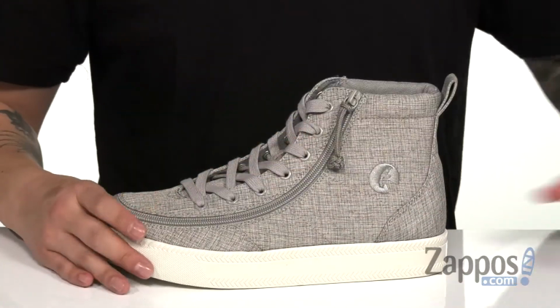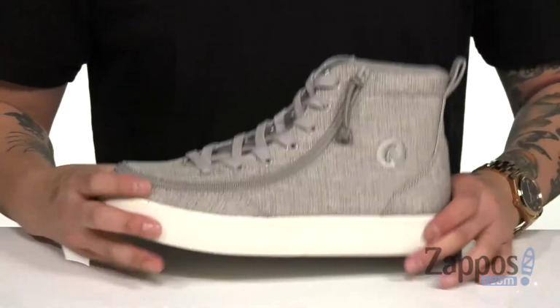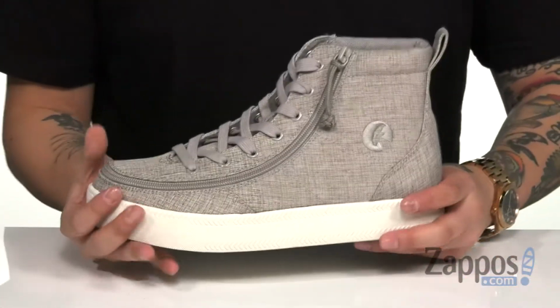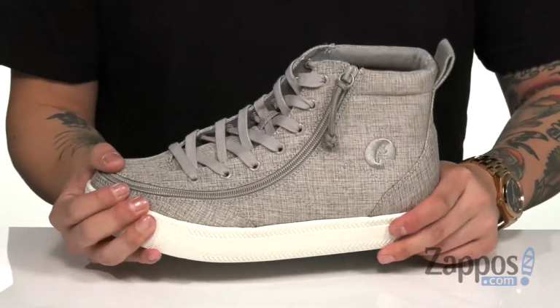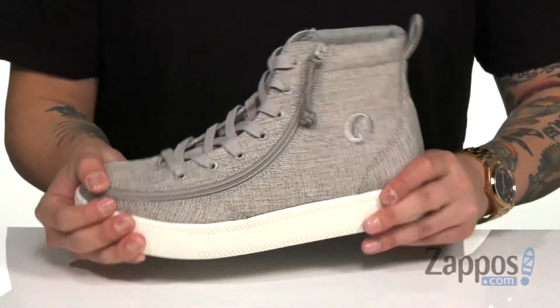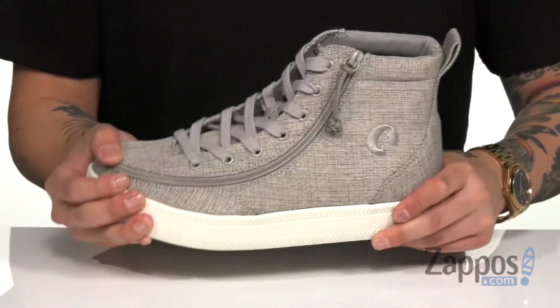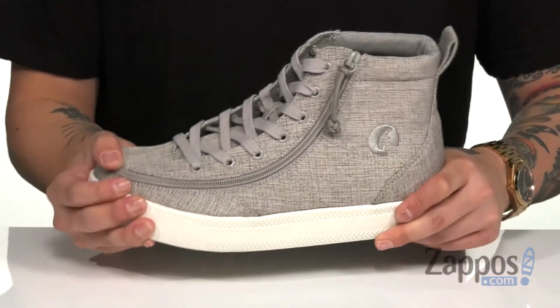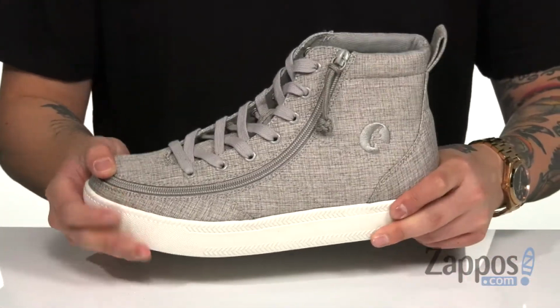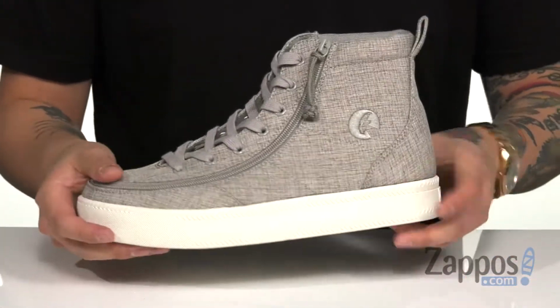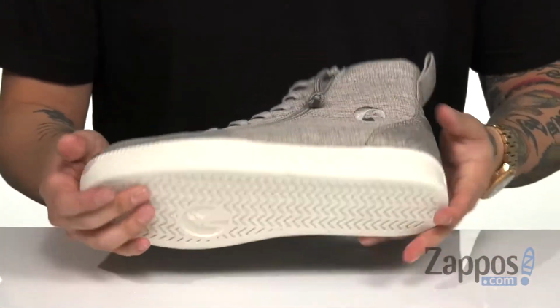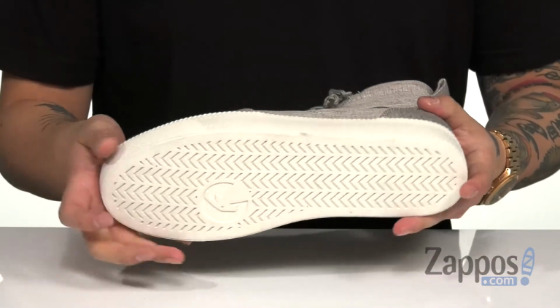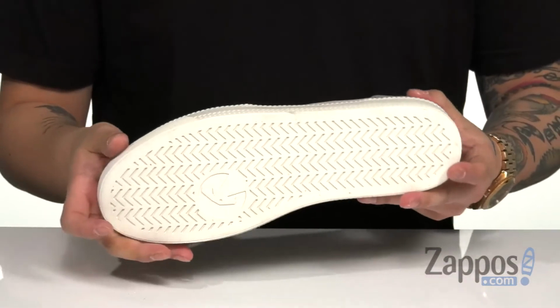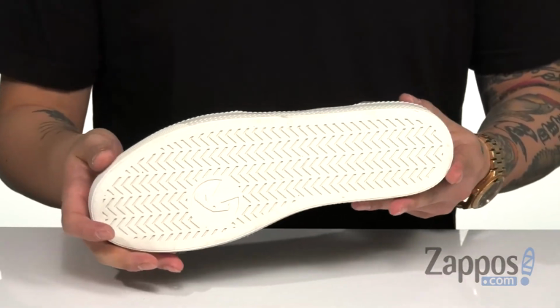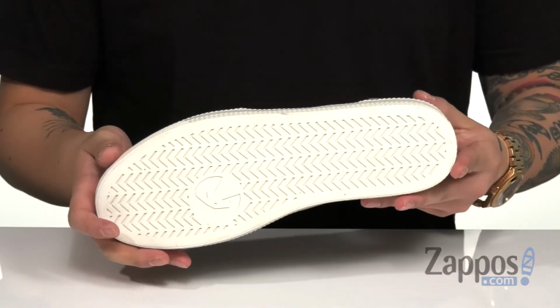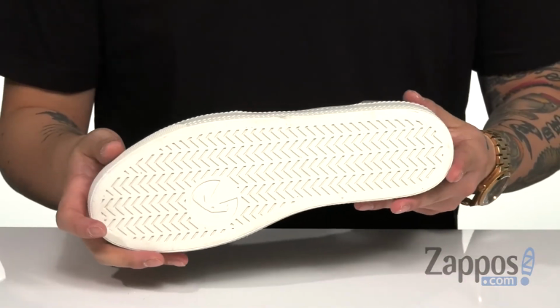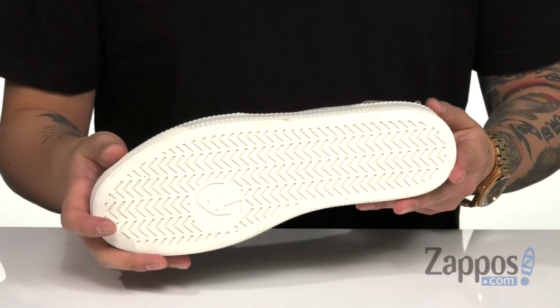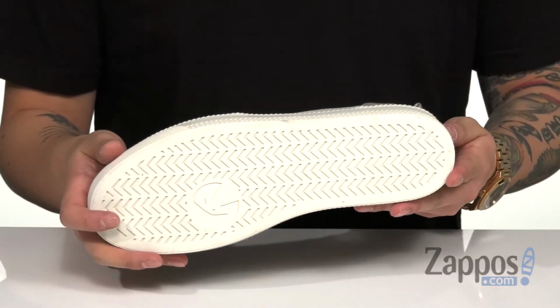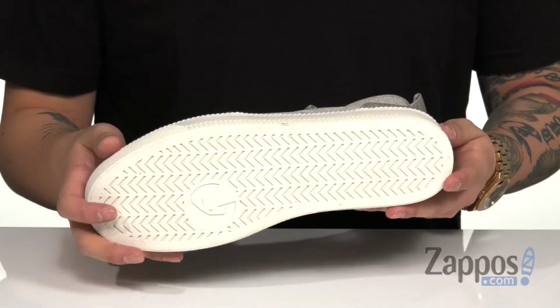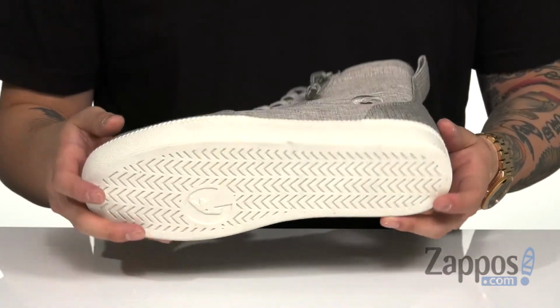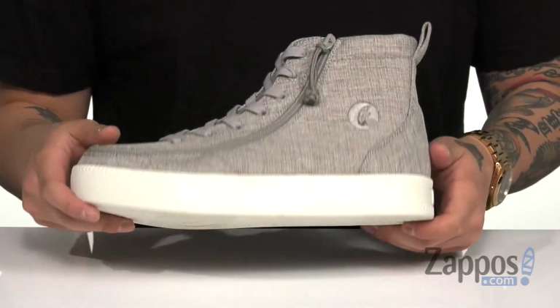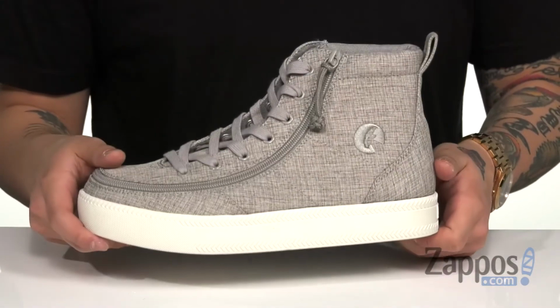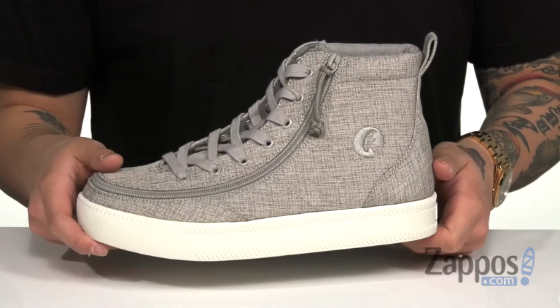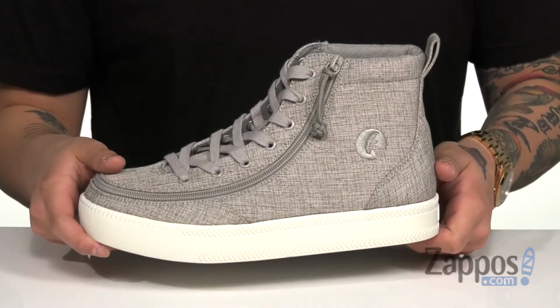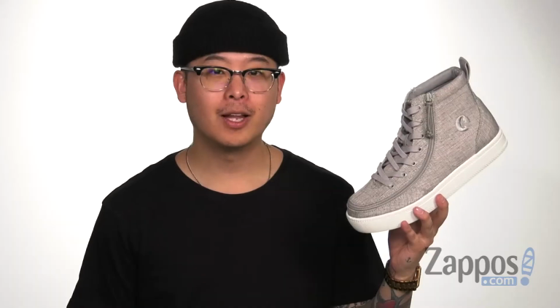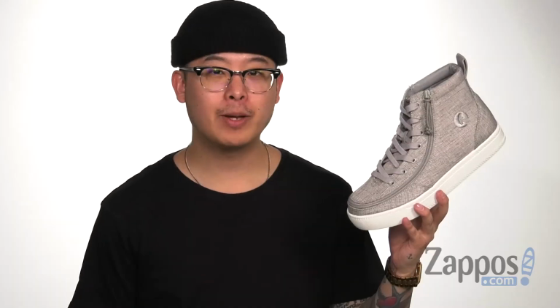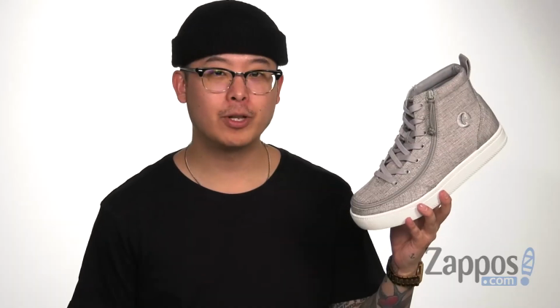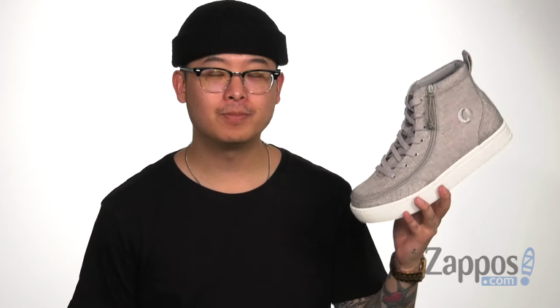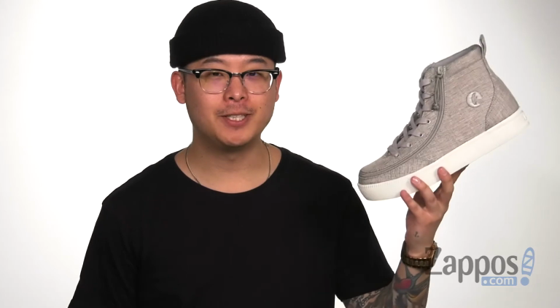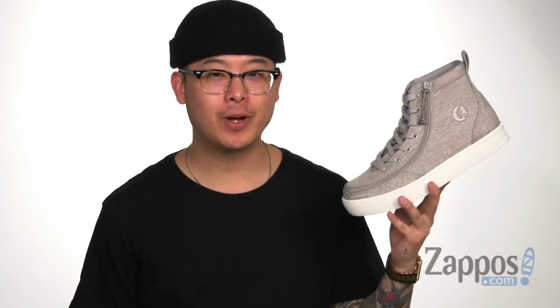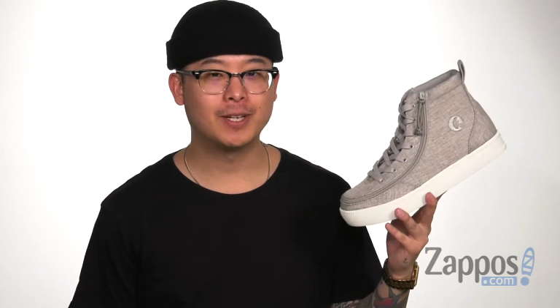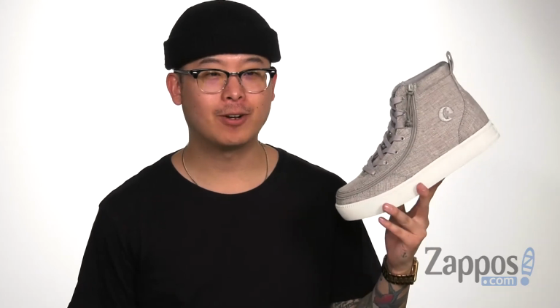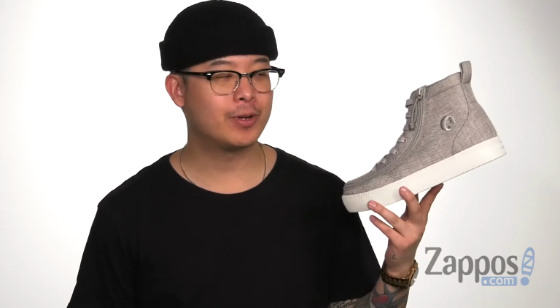A nice sturdy yet flexible design on the midsole, and it all rests on top of a durable rubber outsole. Lightweight, breathable, easy to wear — it's got all three.